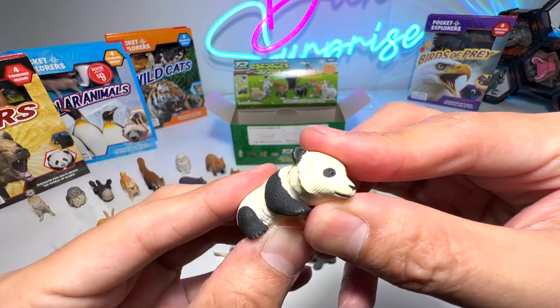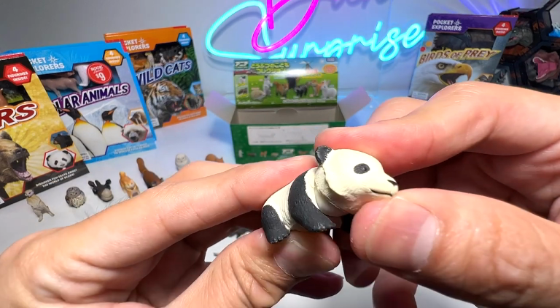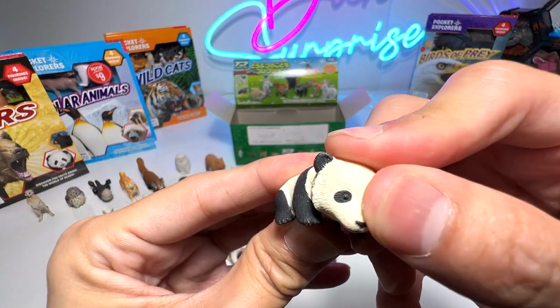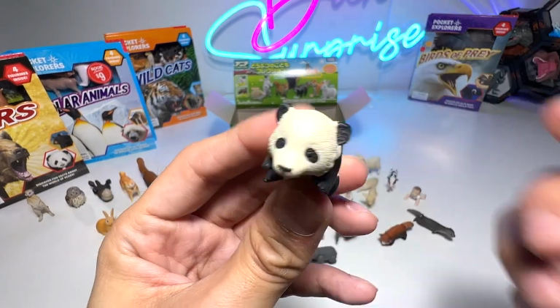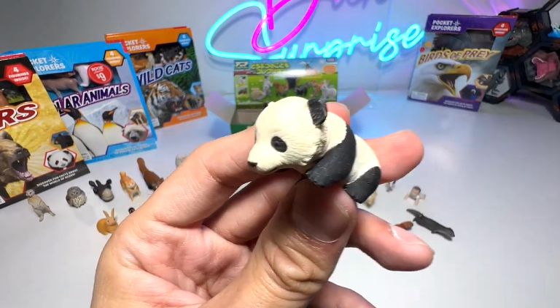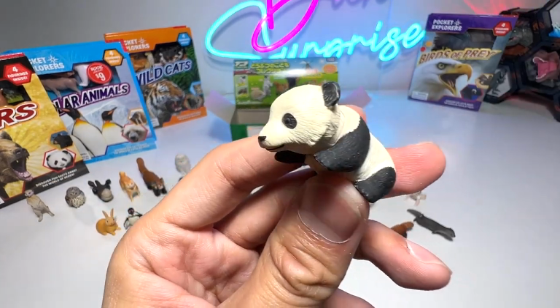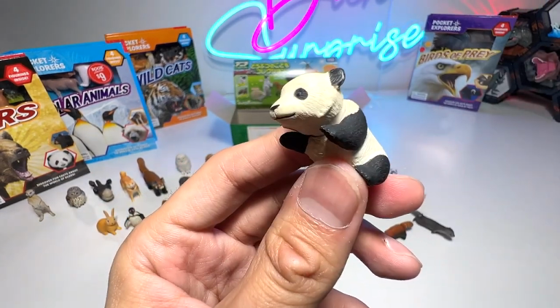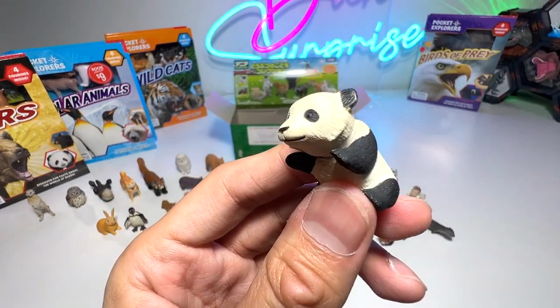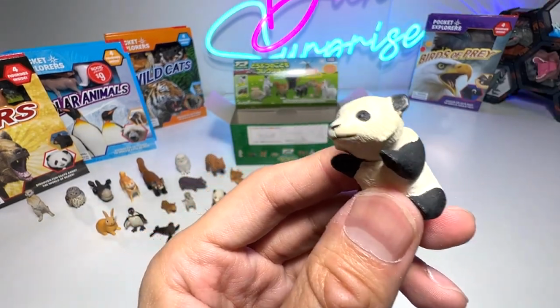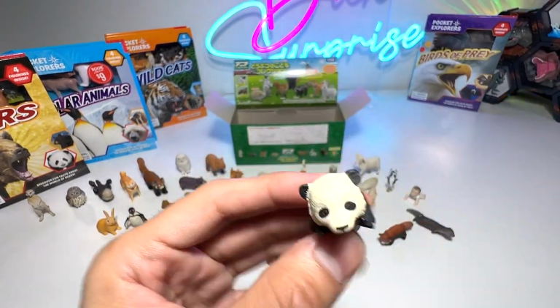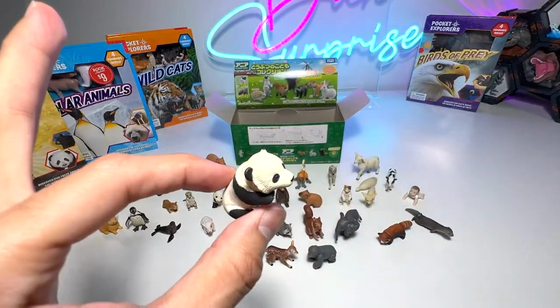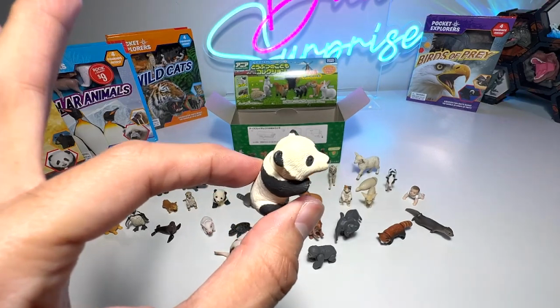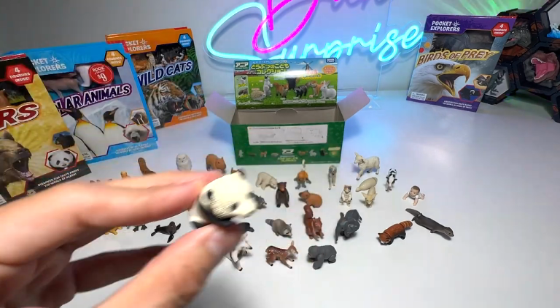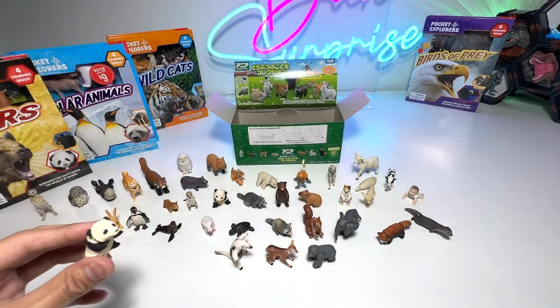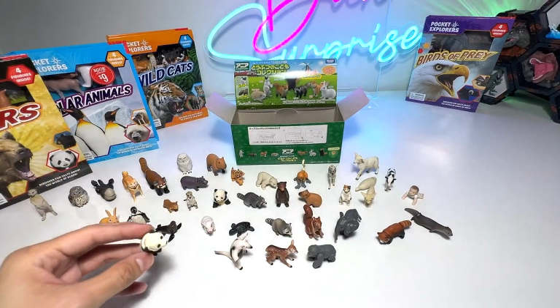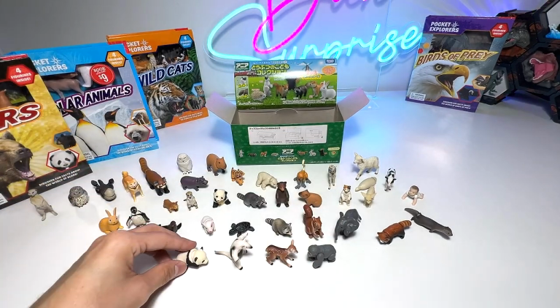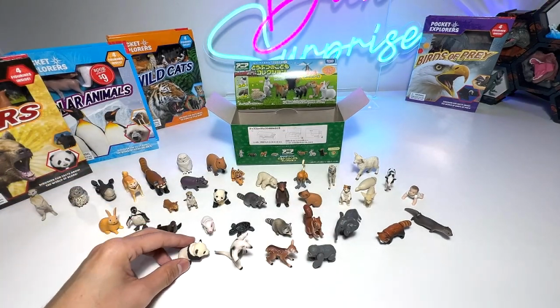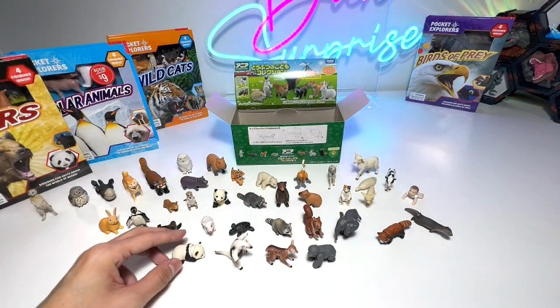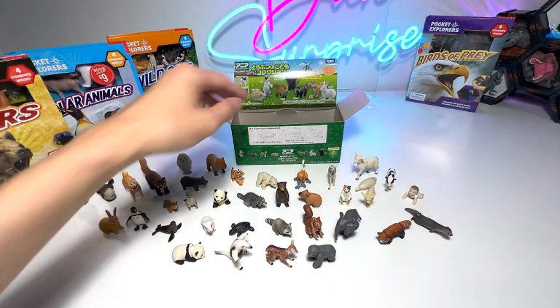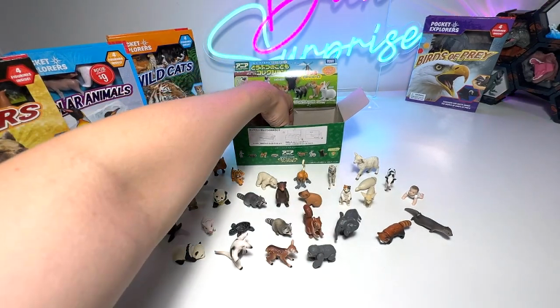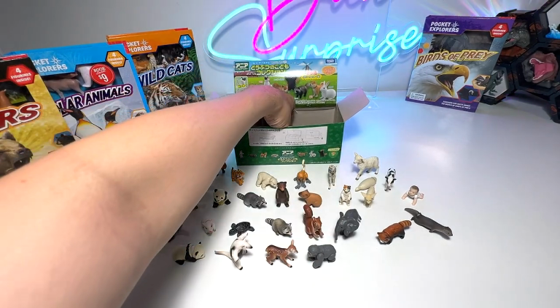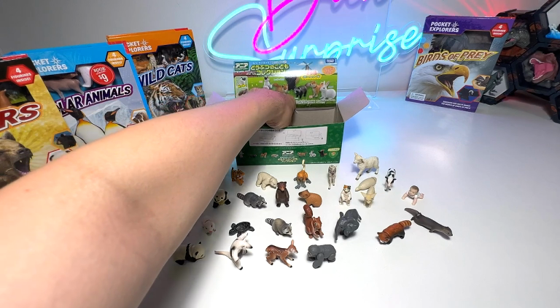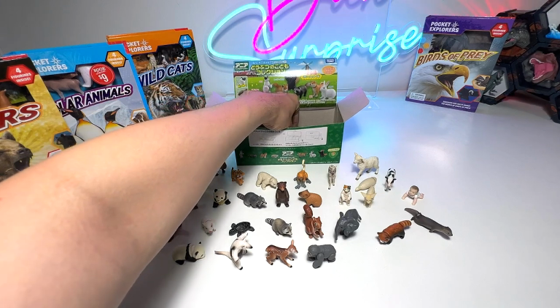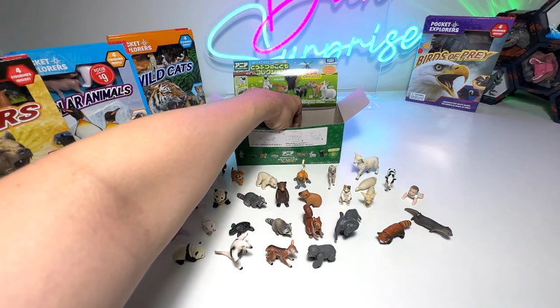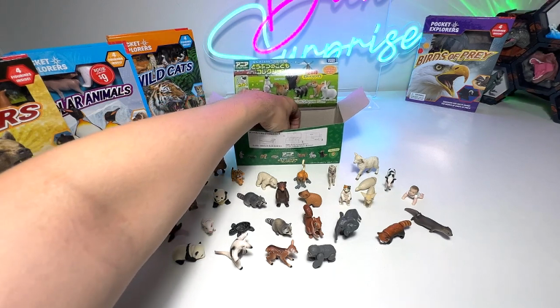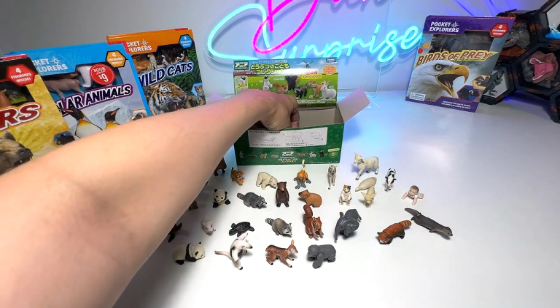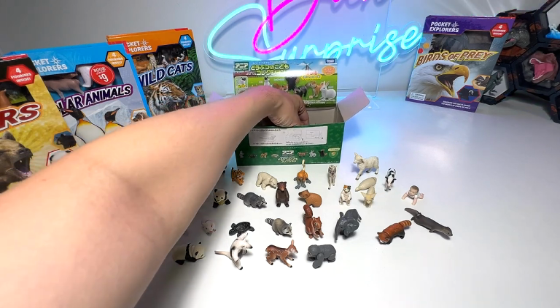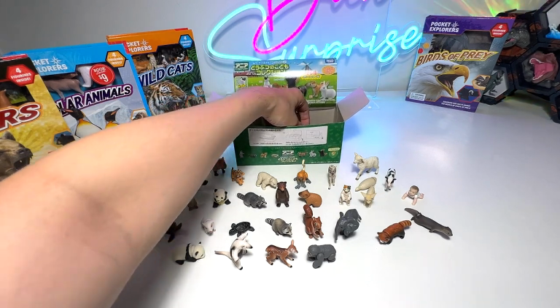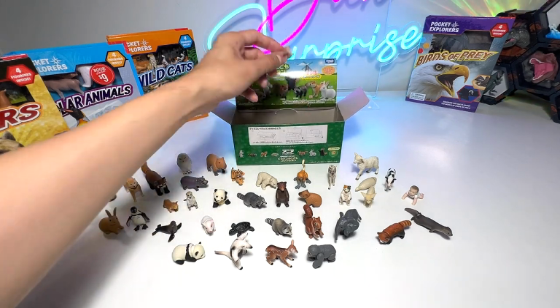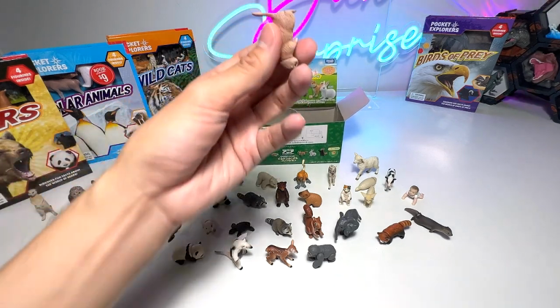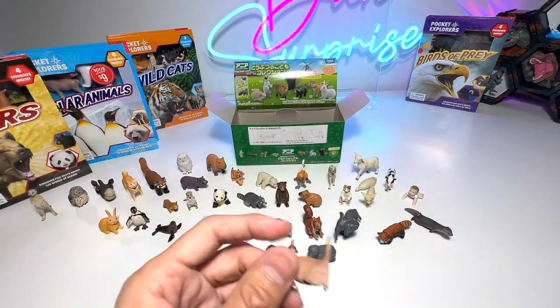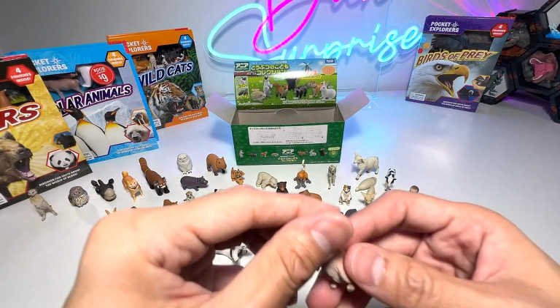Baby panda. Pandas used to be critically endangered, but there were a lot of conservation efforts and right now the population is starting to increase — though they are still not in the safe region yet.